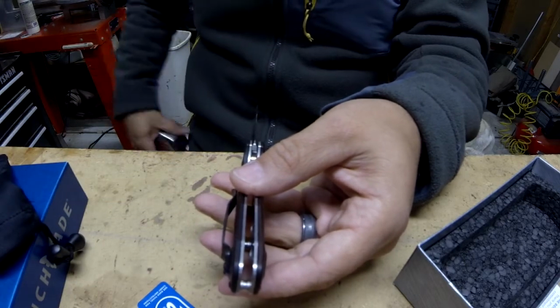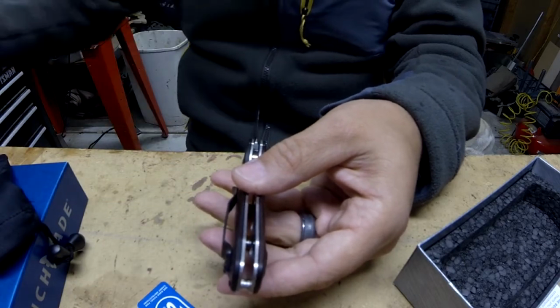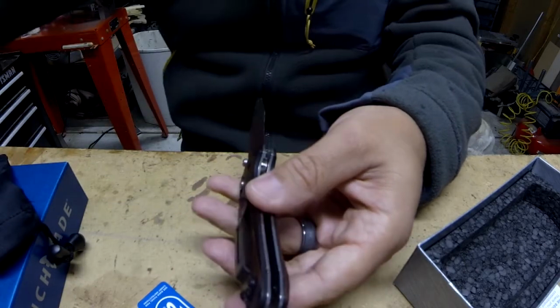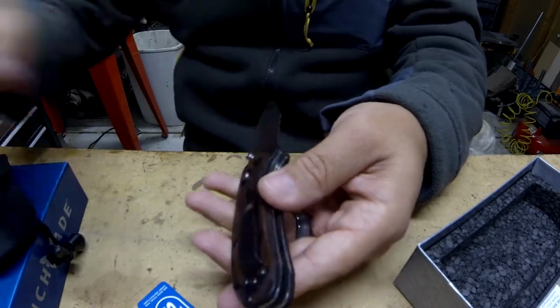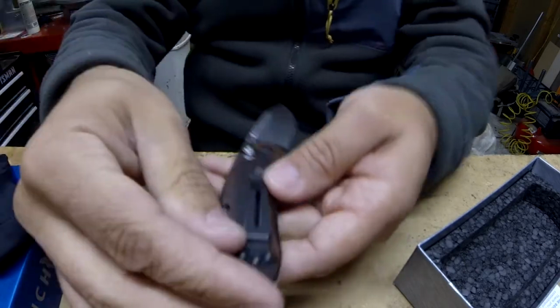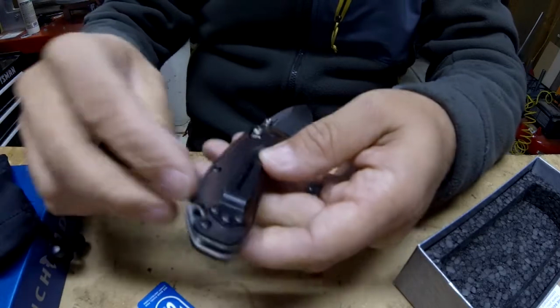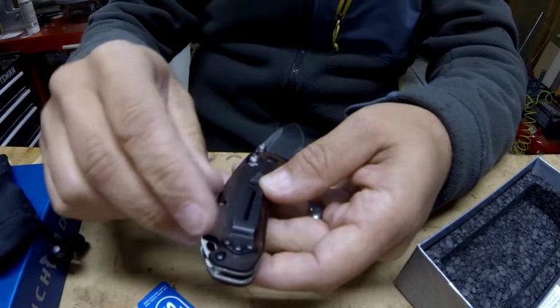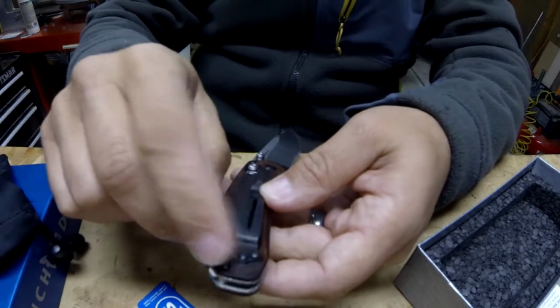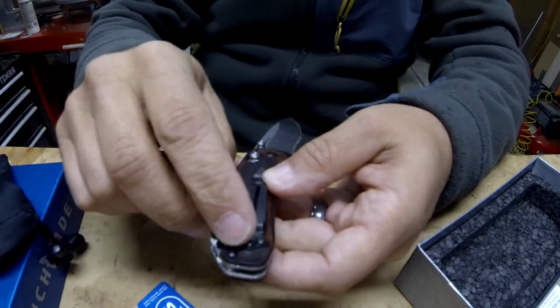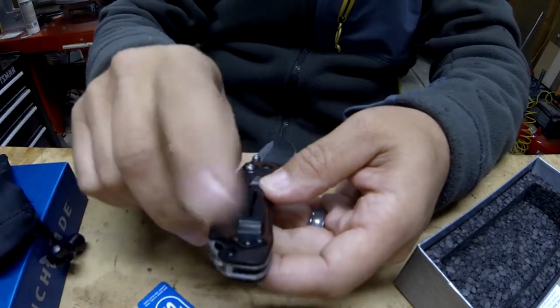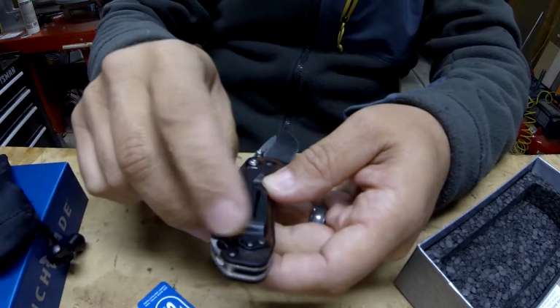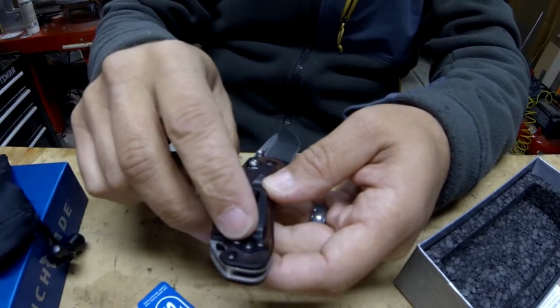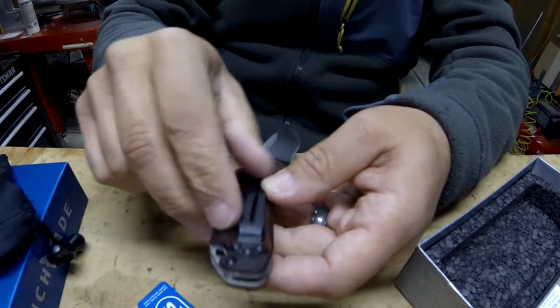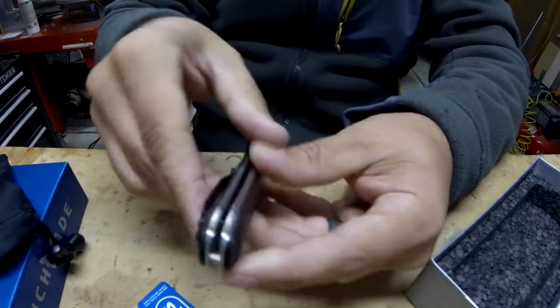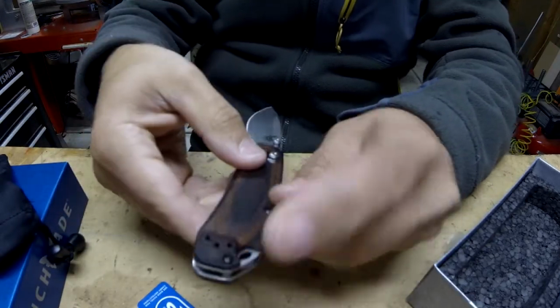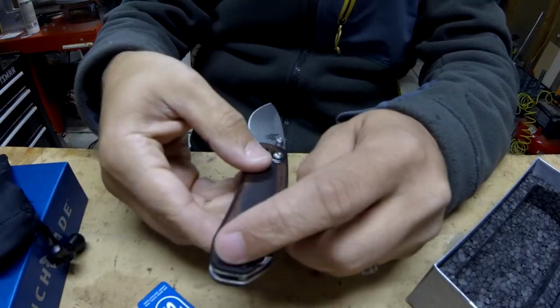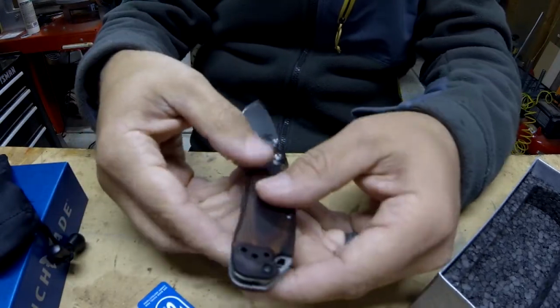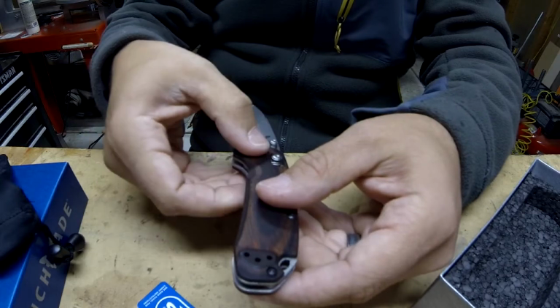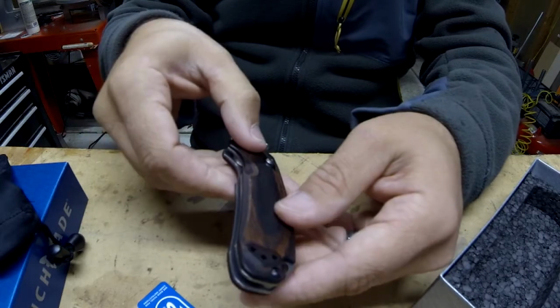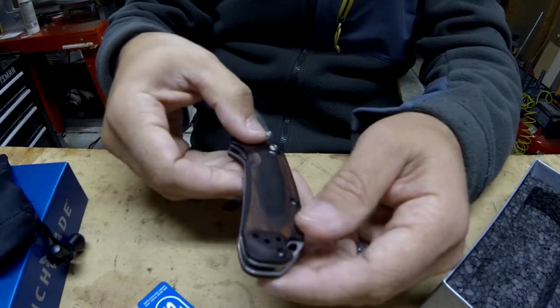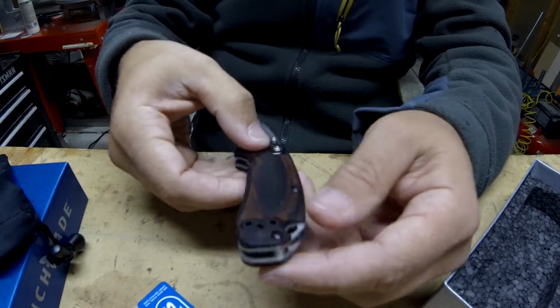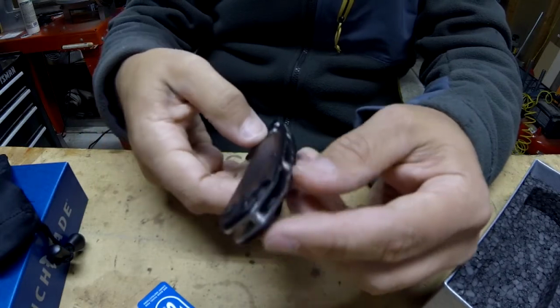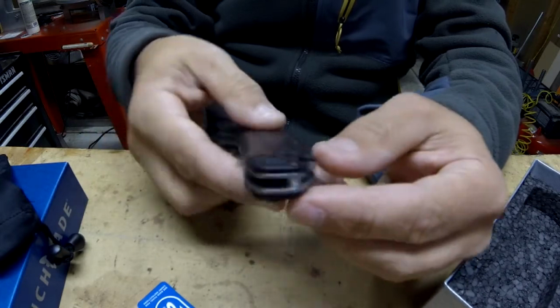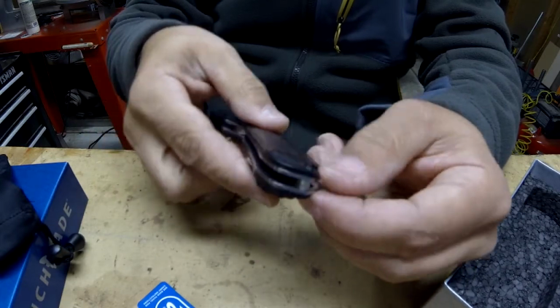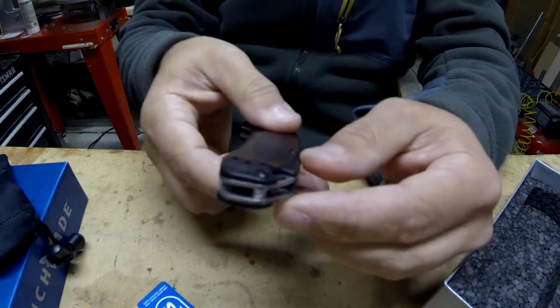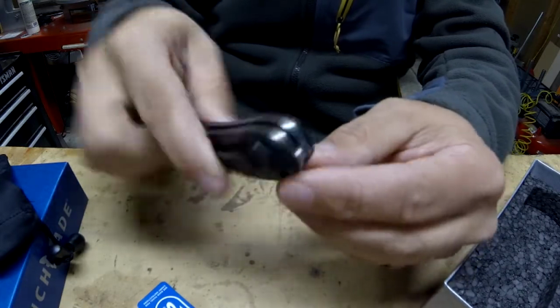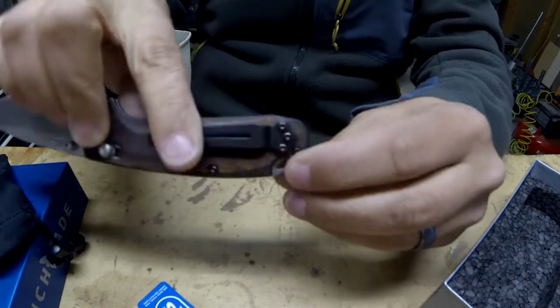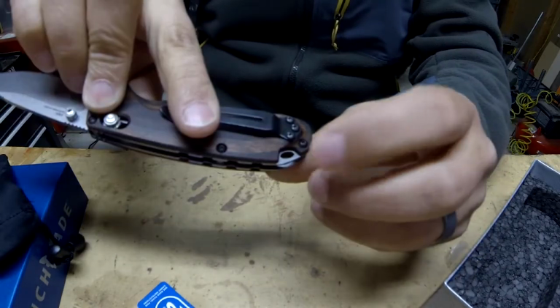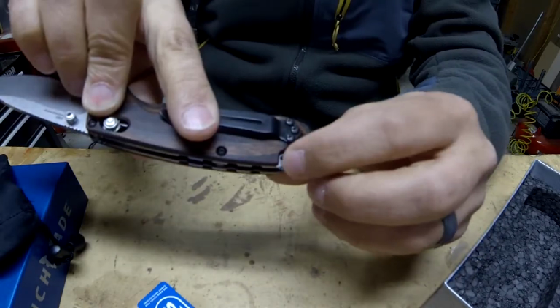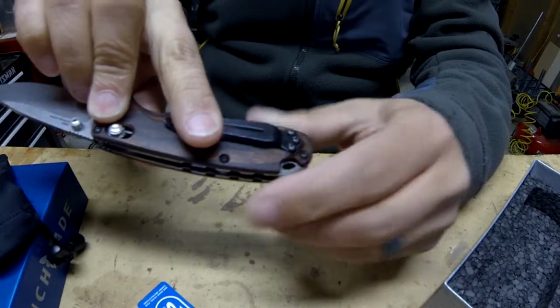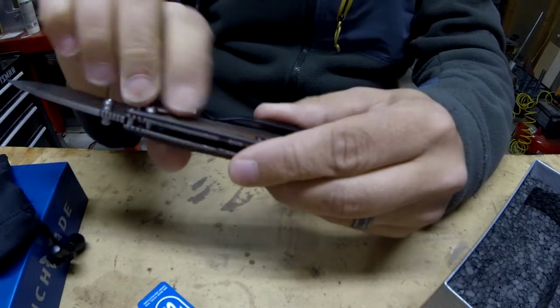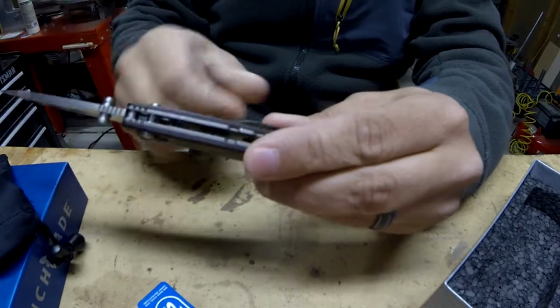A great little everyday carry knife. You can switch the clip from this side to this side — it doesn't have the four points, but you can switch from side to side. There's a little lanyard hole right here. That's pretty cool, I like that.